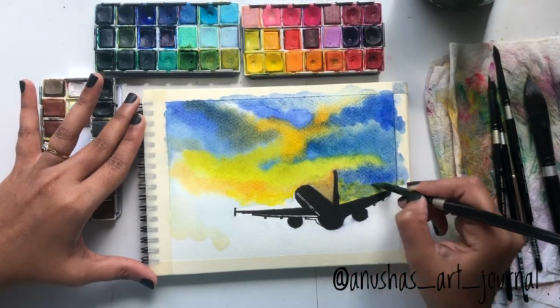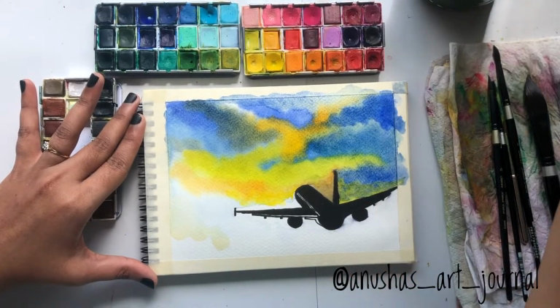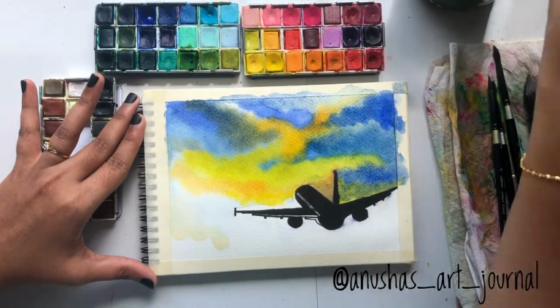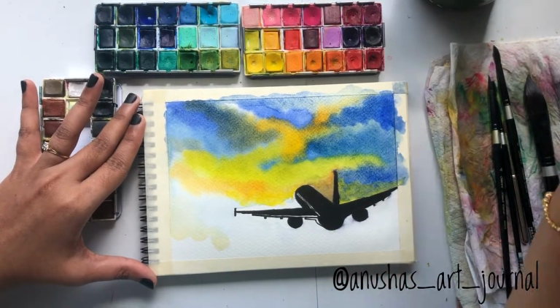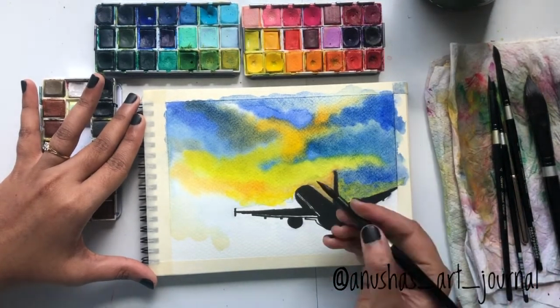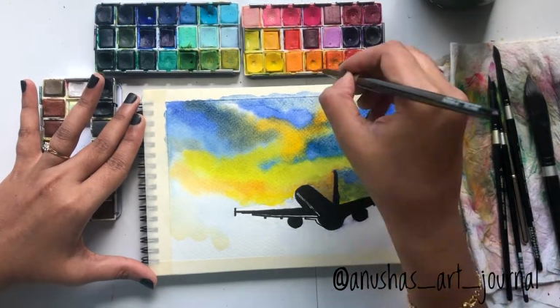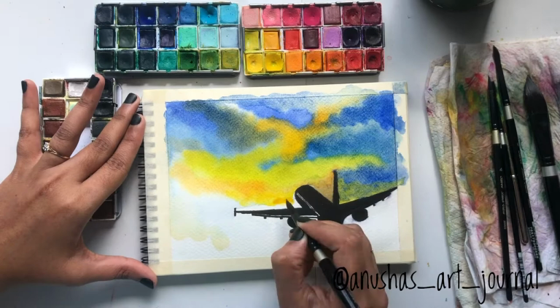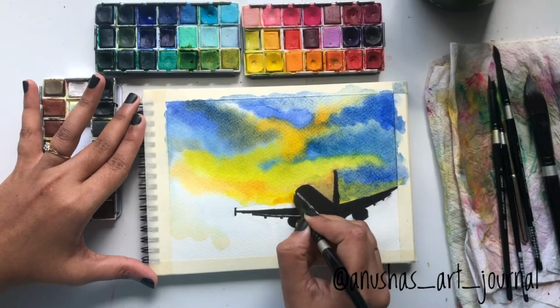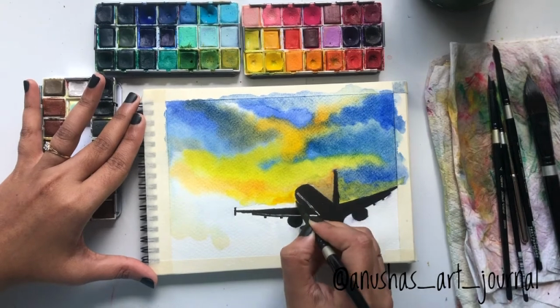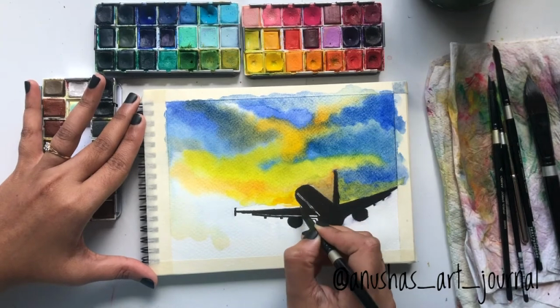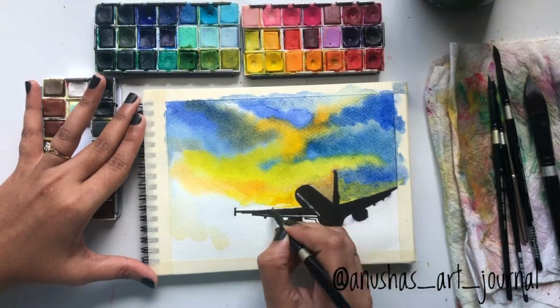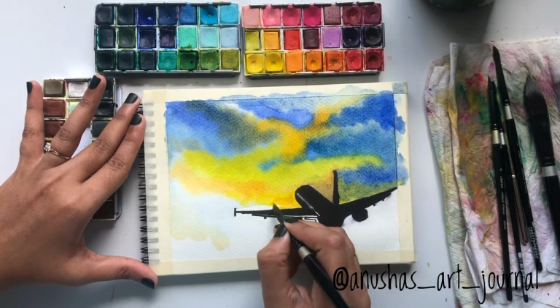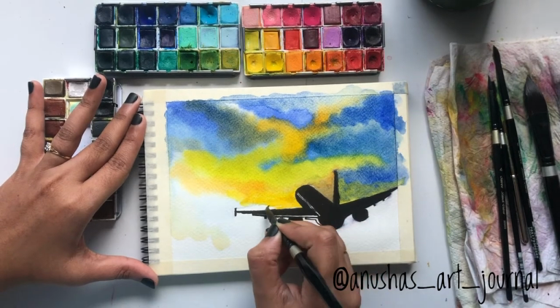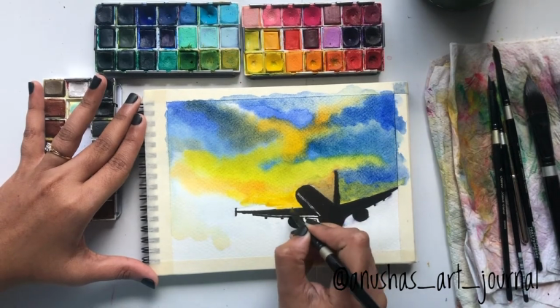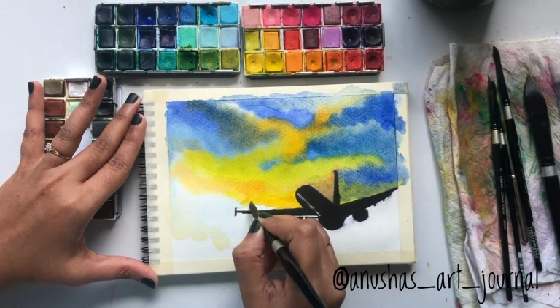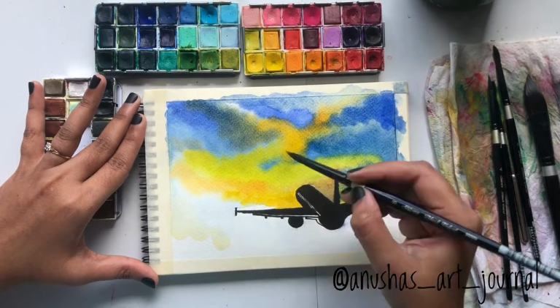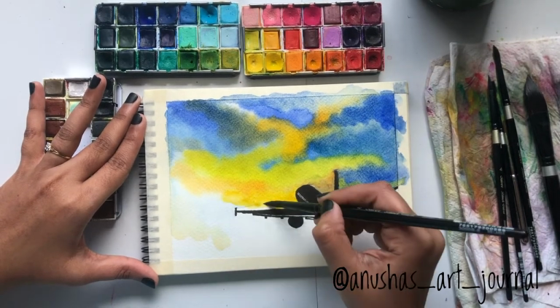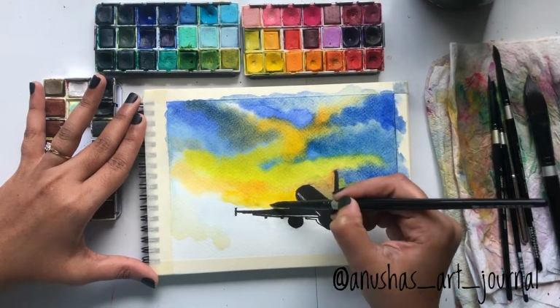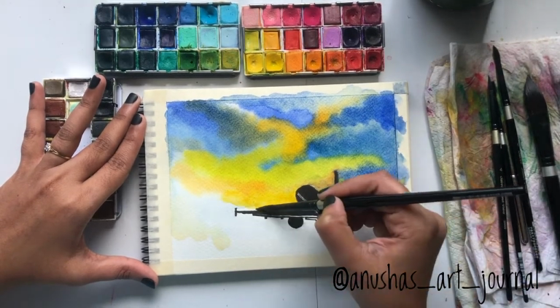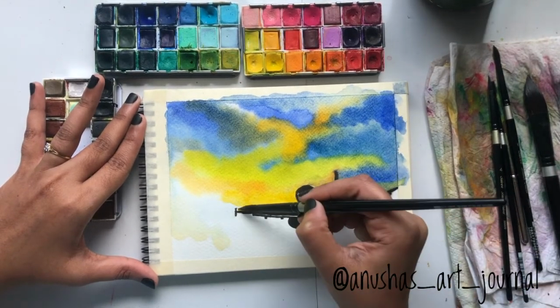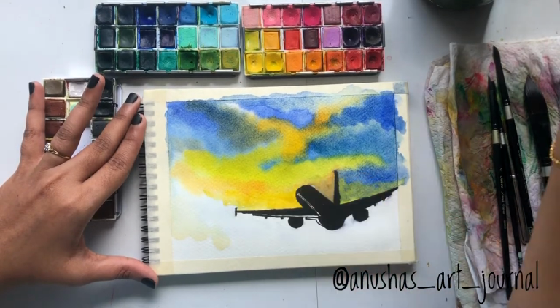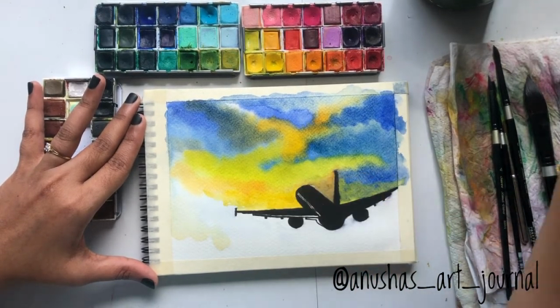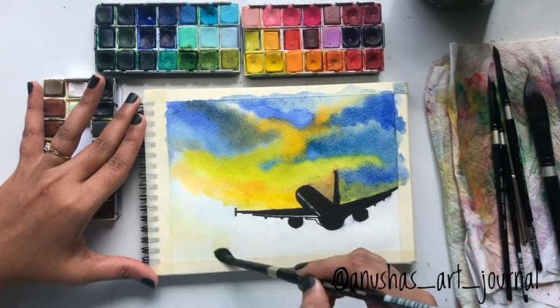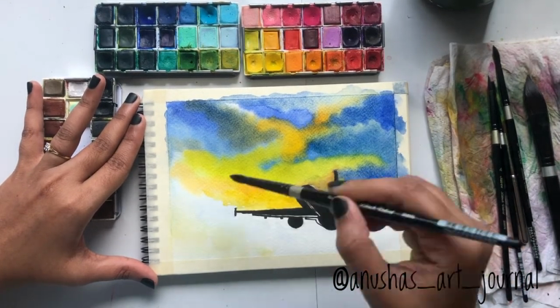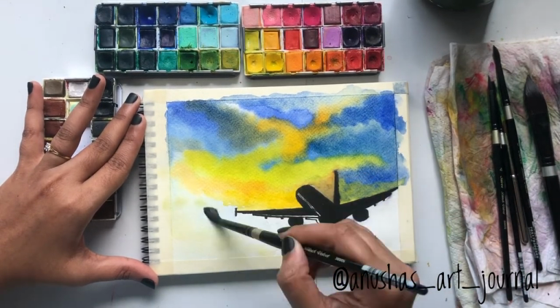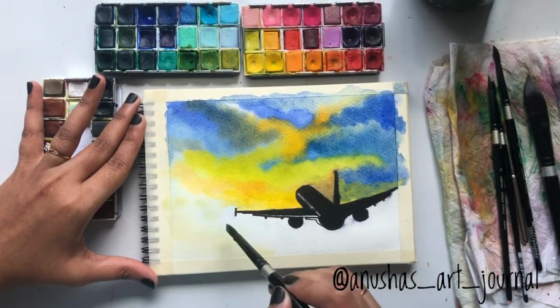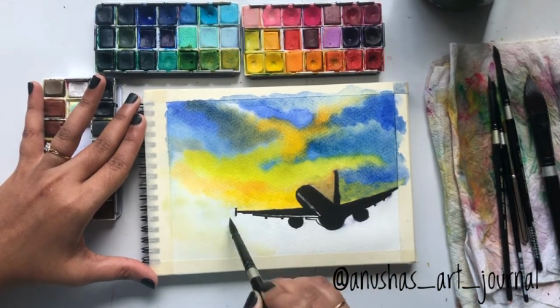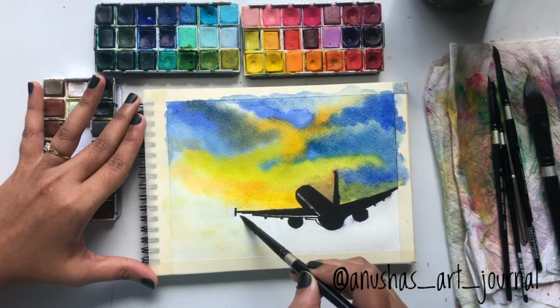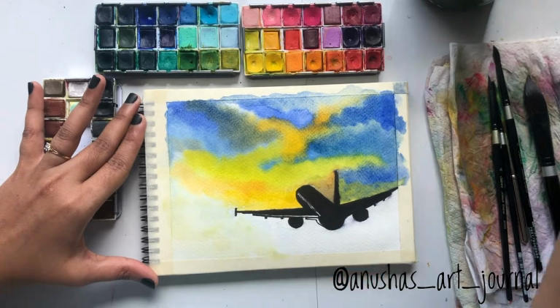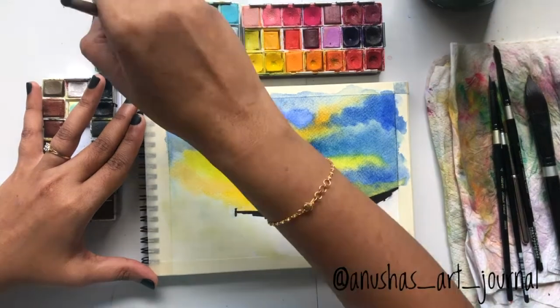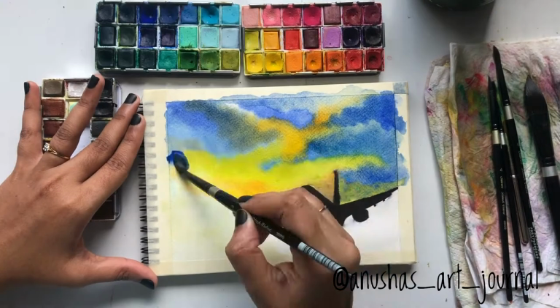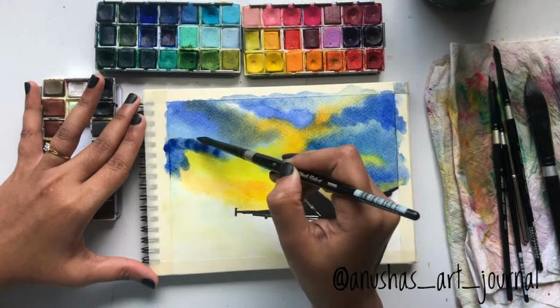I have picked up yellow and painted in between the white spaces, blending it with the blue. Later I have taken a bit darker yellow and painted near the aircraft area to add more depth to the painting.